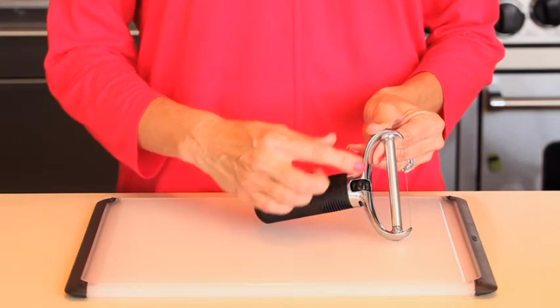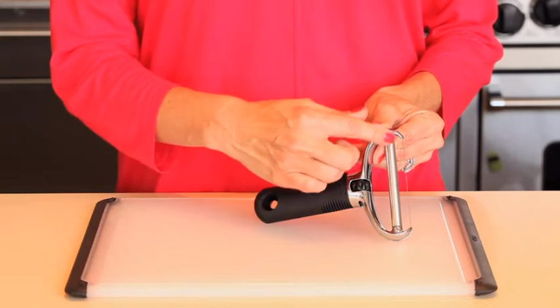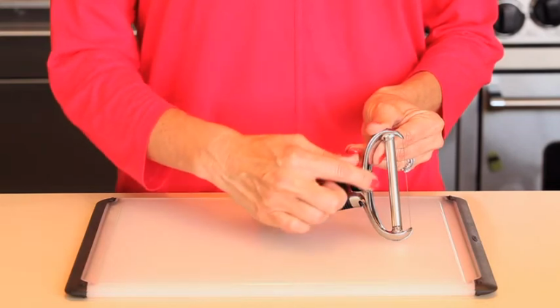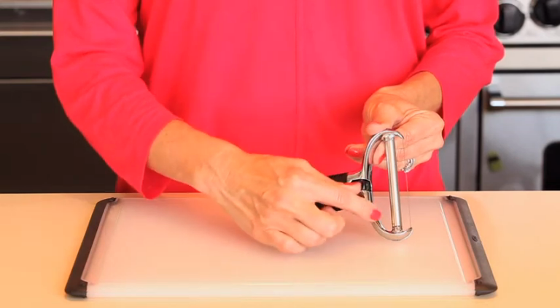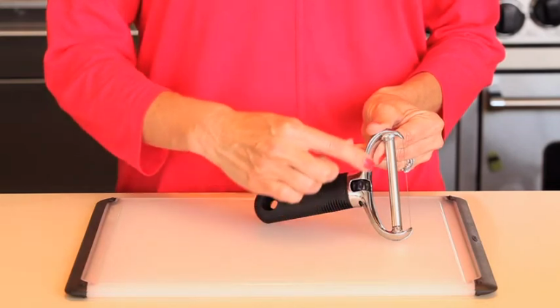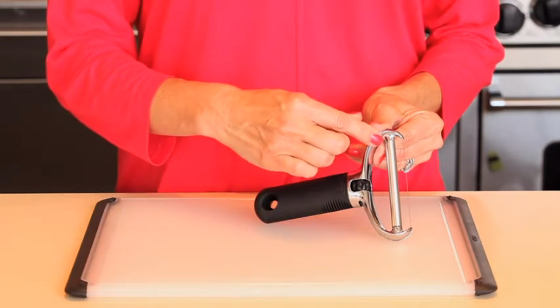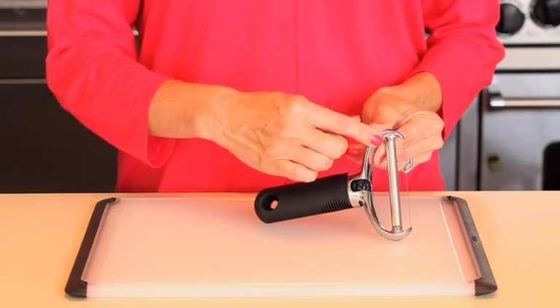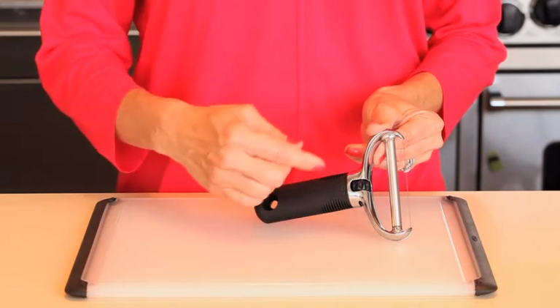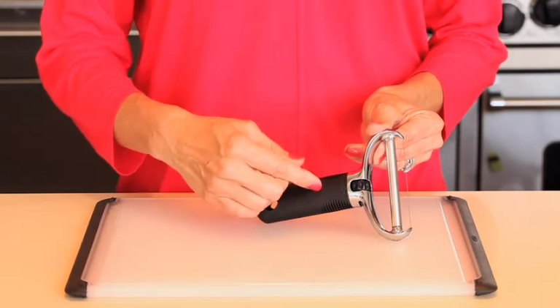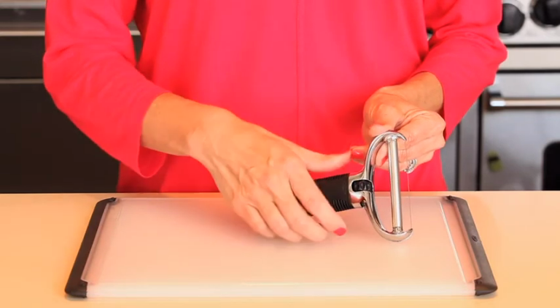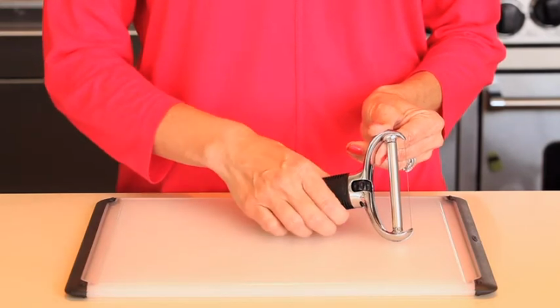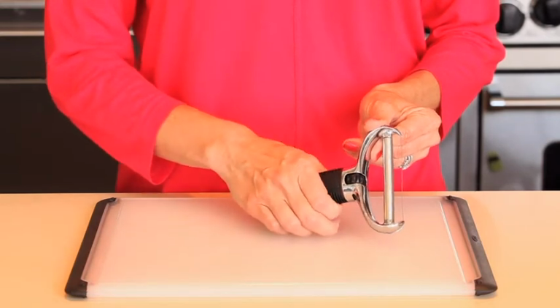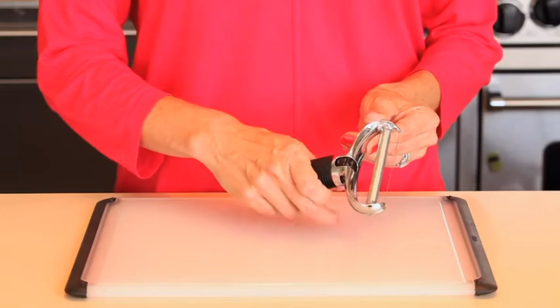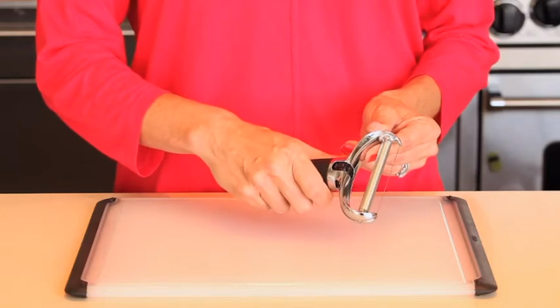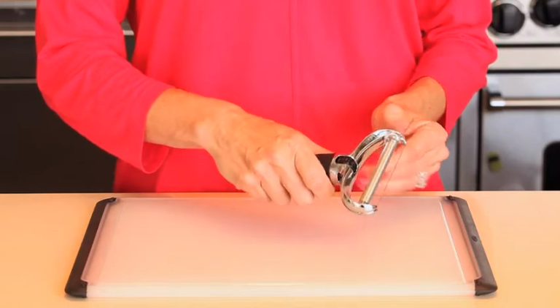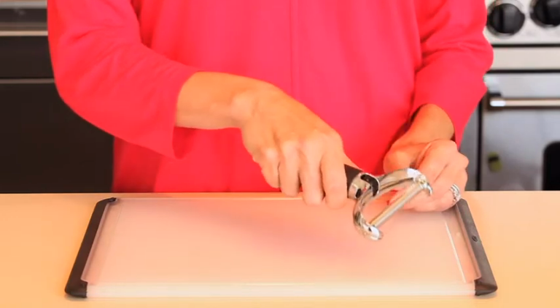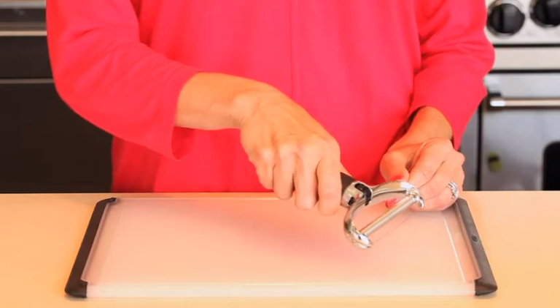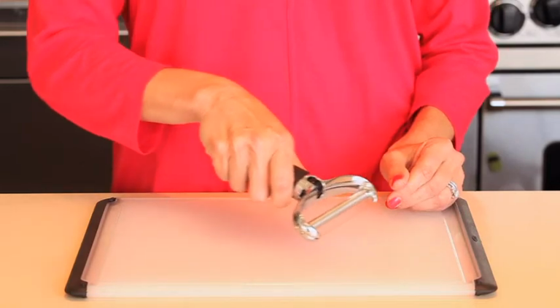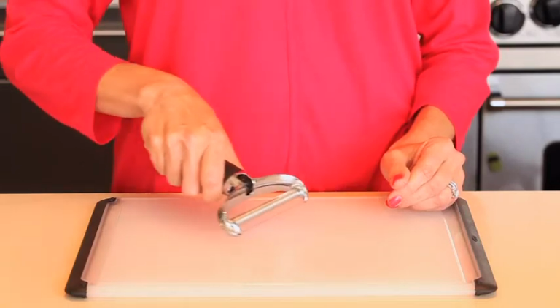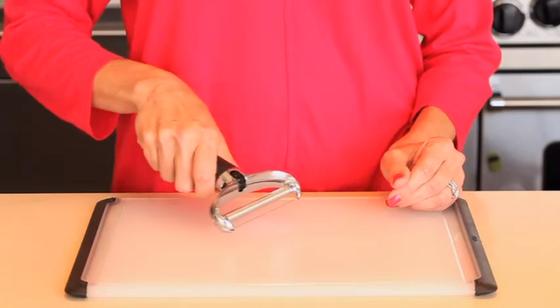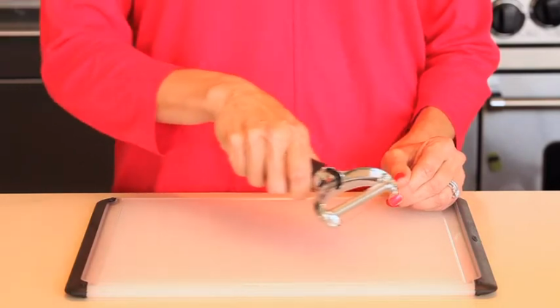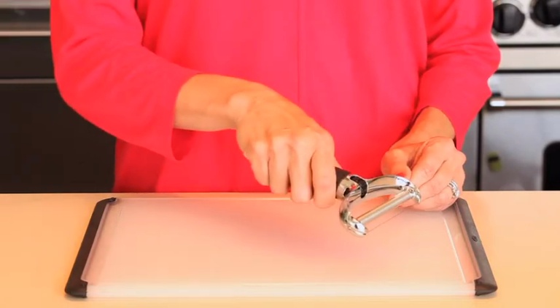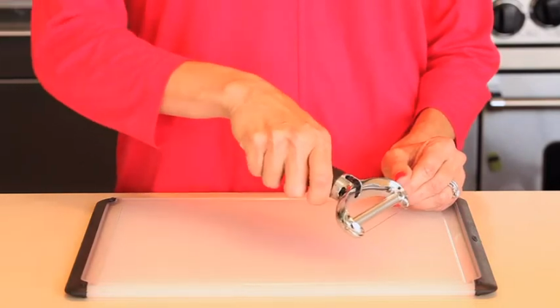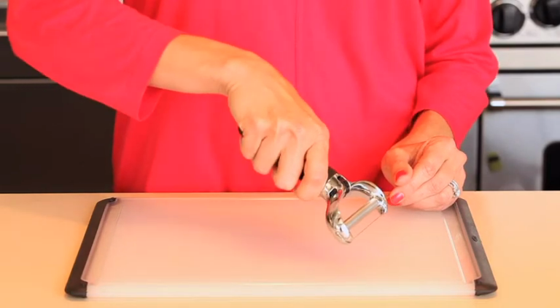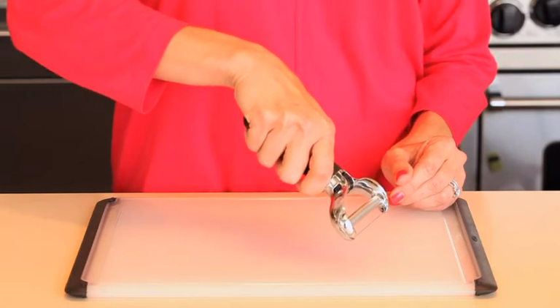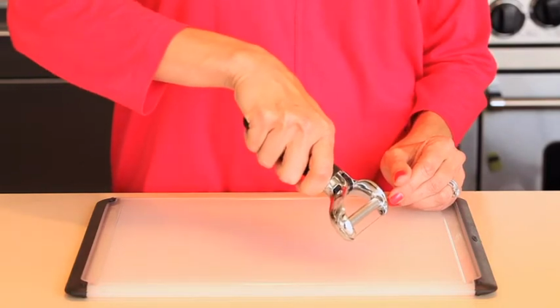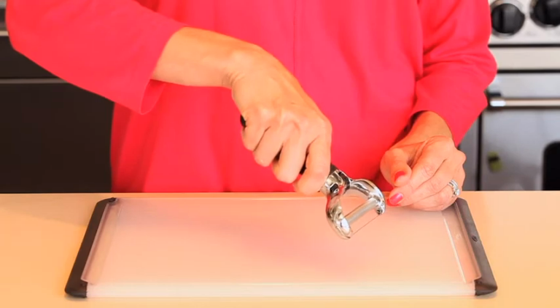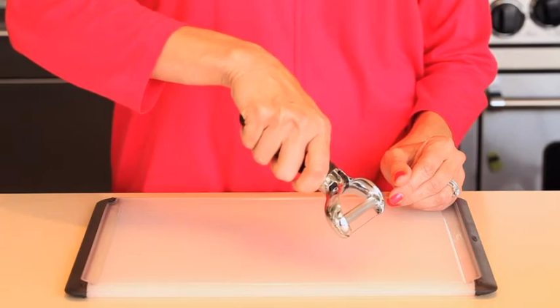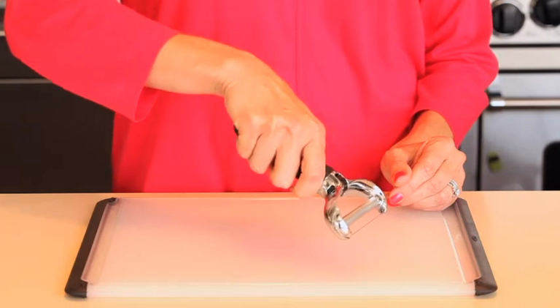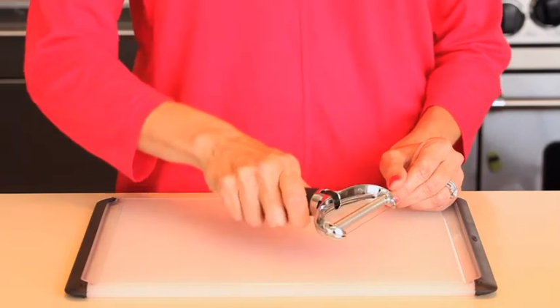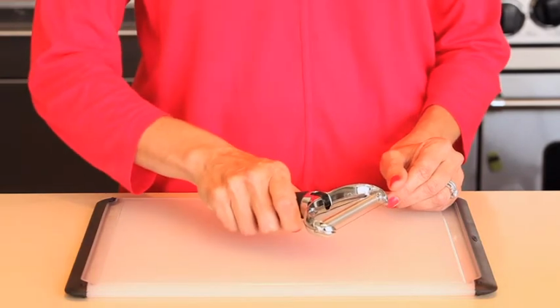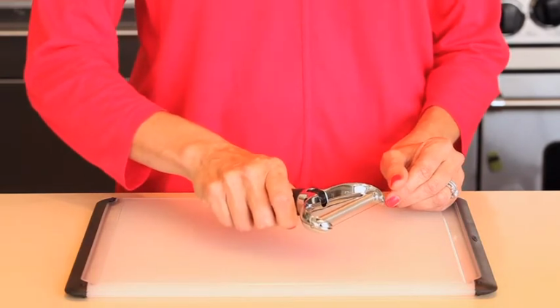The sturdy die-cast zinc construction and the soft, comfortable handle allow you to easily pull the wire through medium and hard cheeses. Adjust the angle of your wrist to change from thick to thin cheese slices.